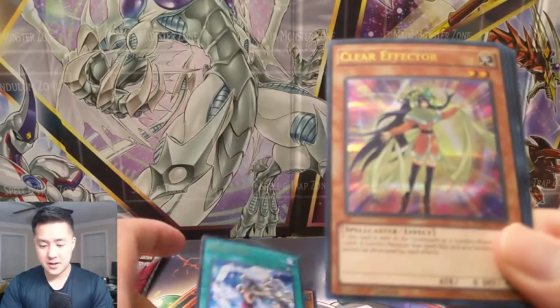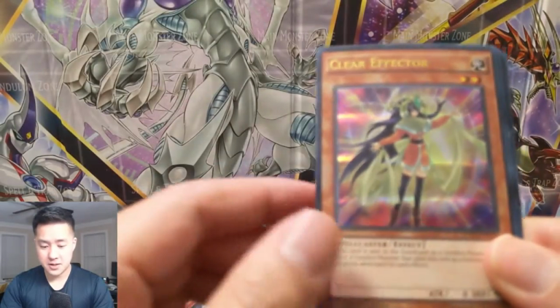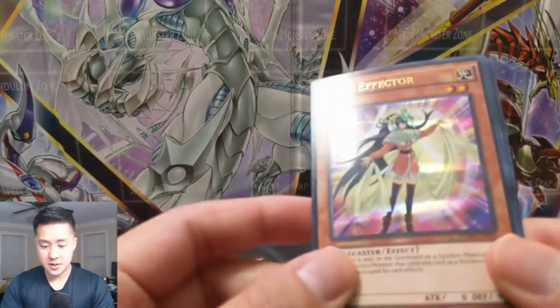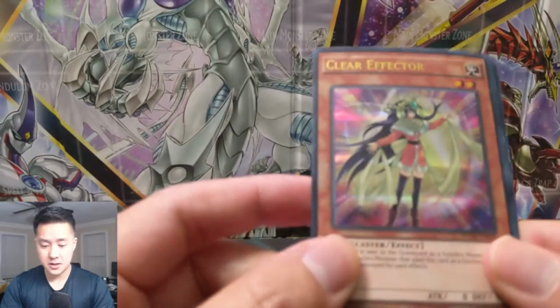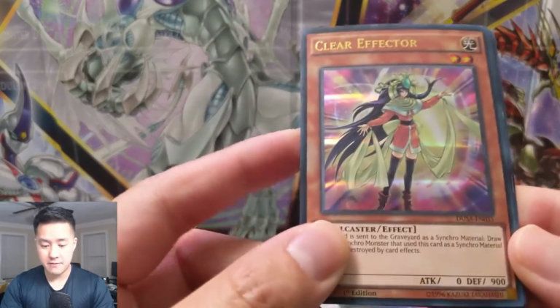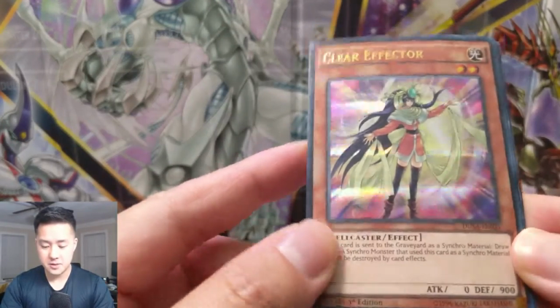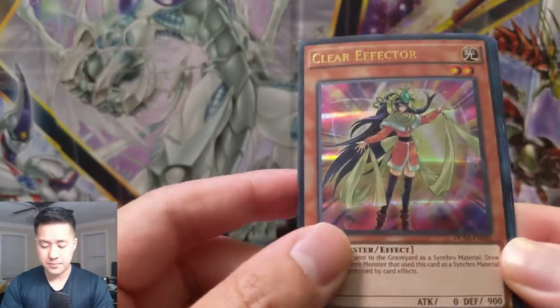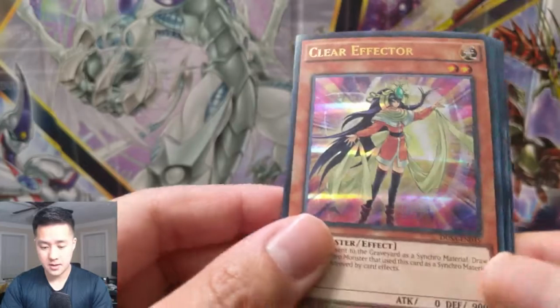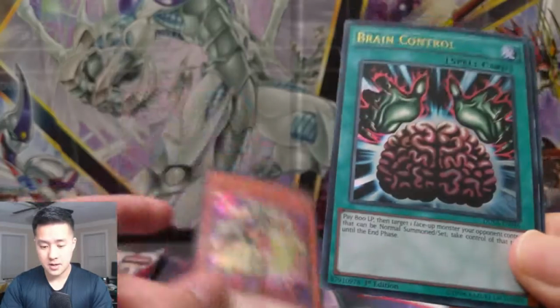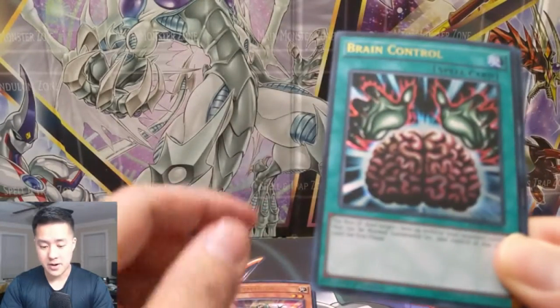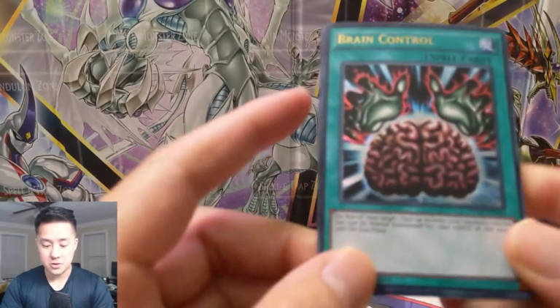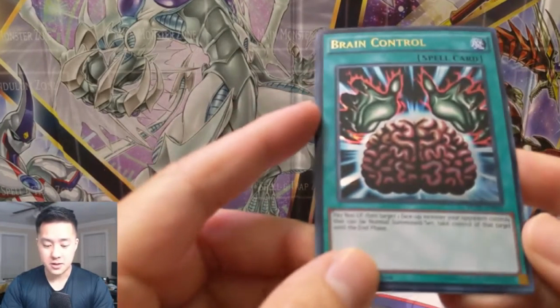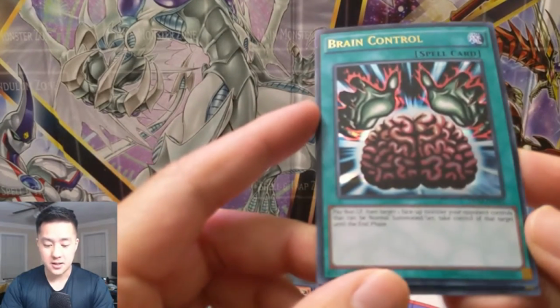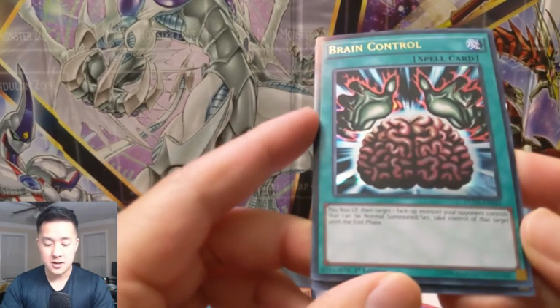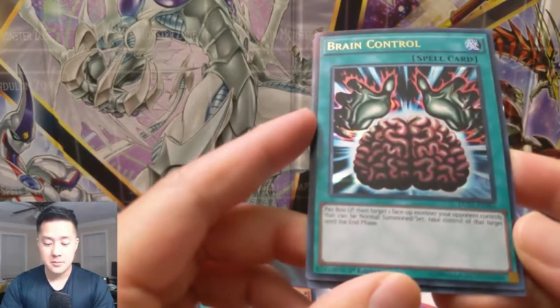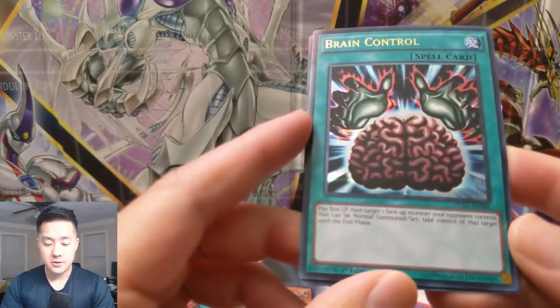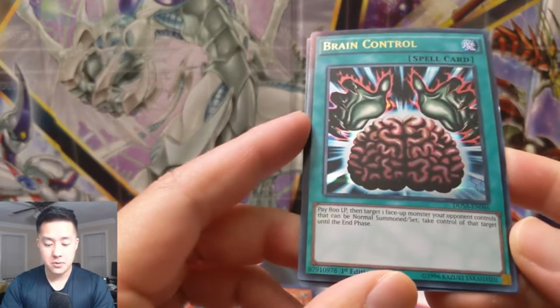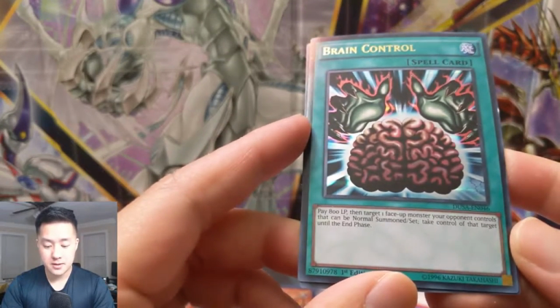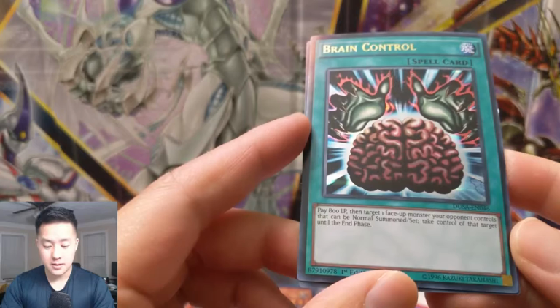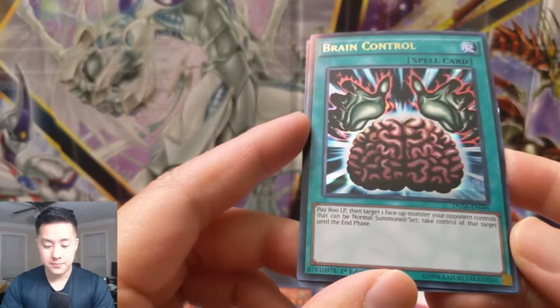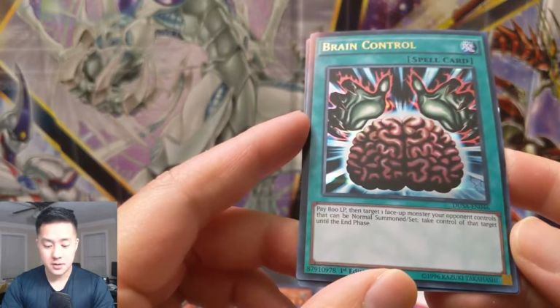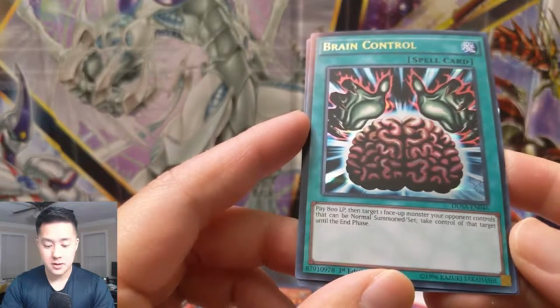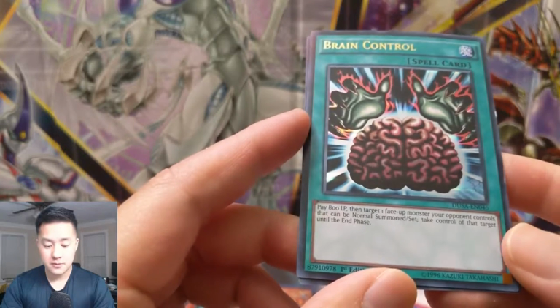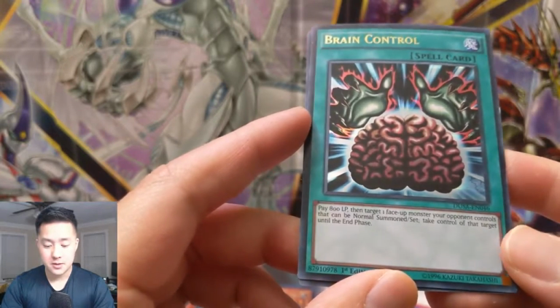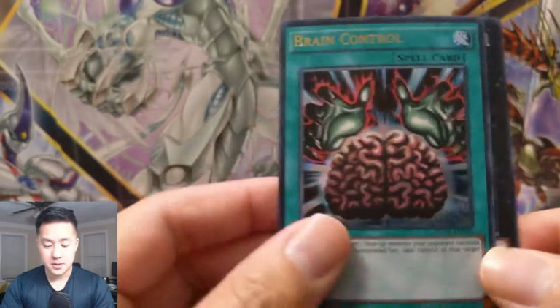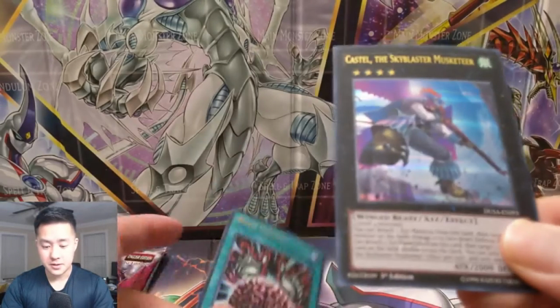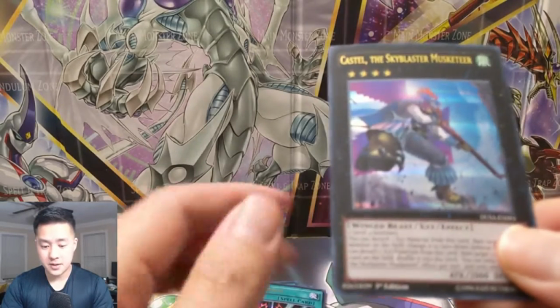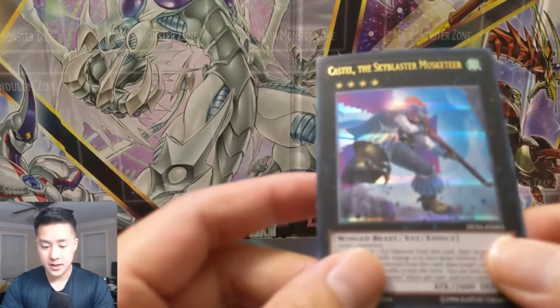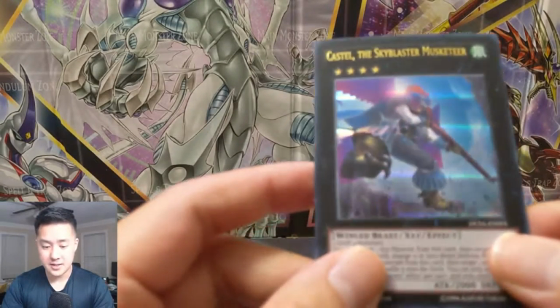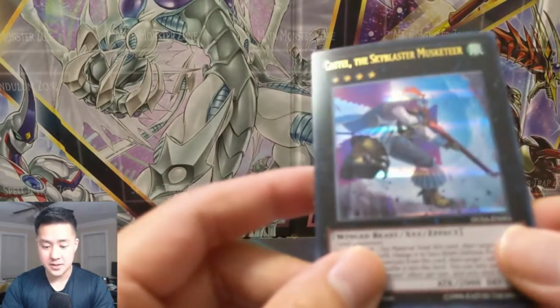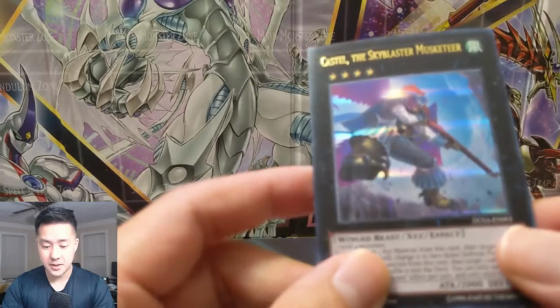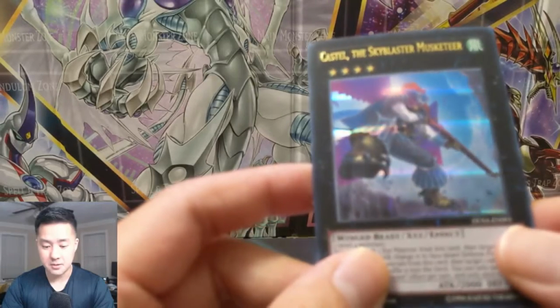White Veil — there's like a veil effect of some kind. Clear Effector, Brain Control — here's a classic card, pay 800 life points to take control of a face-up monster. And then Castel the Skyblaster Musketeer.